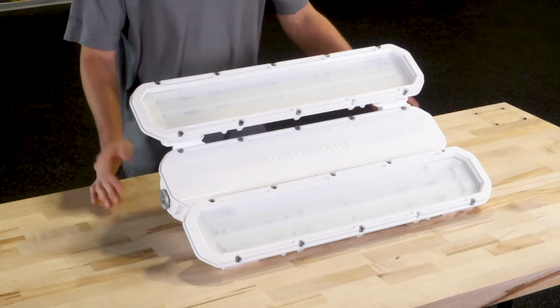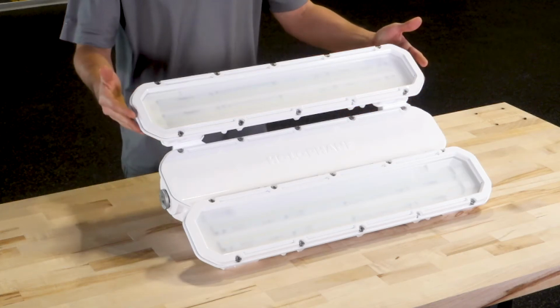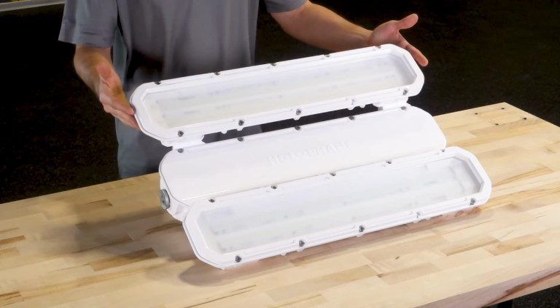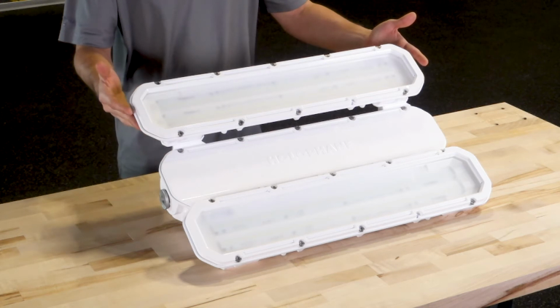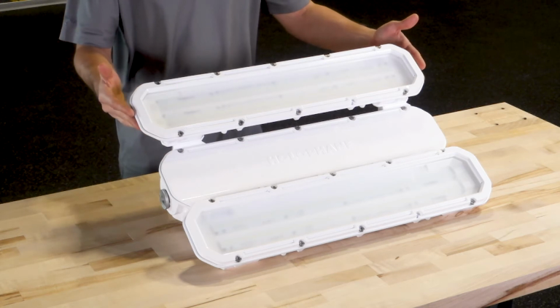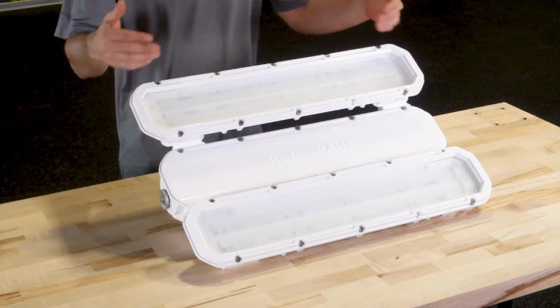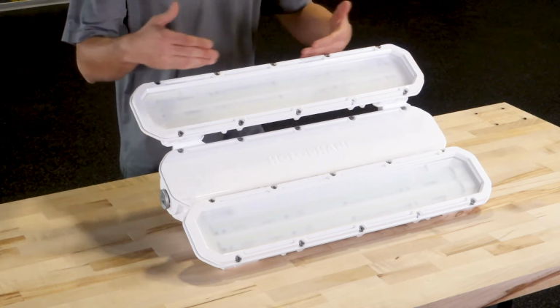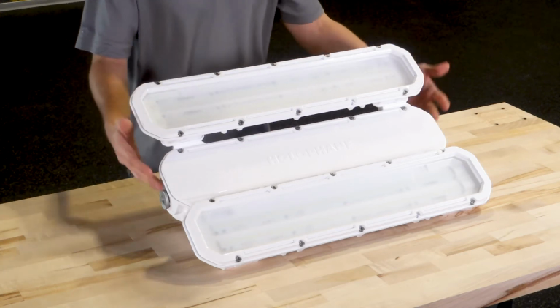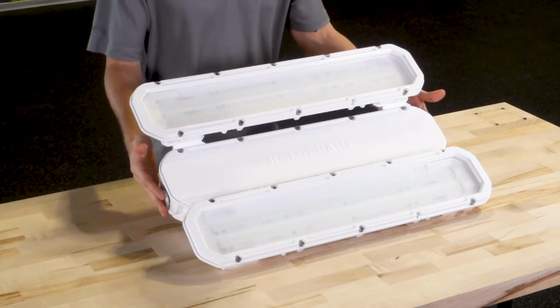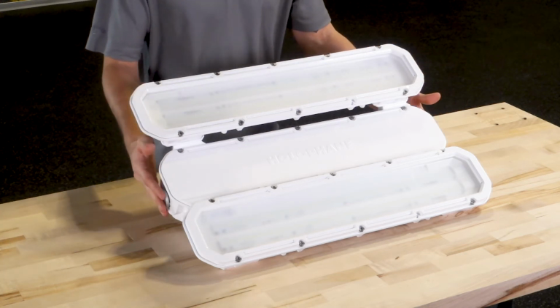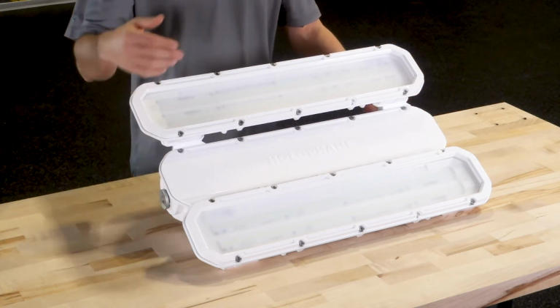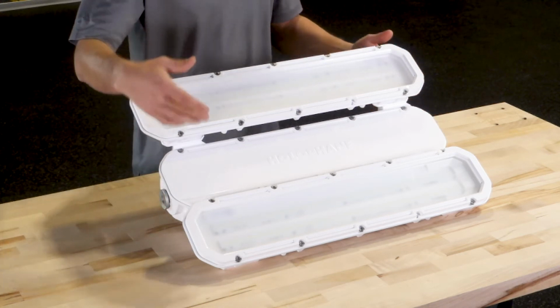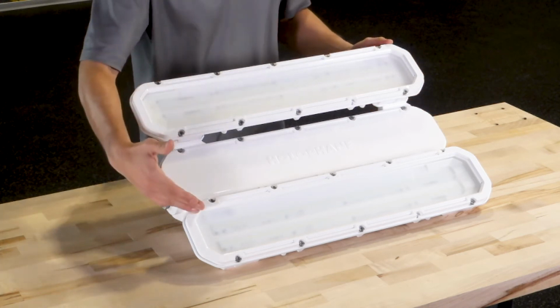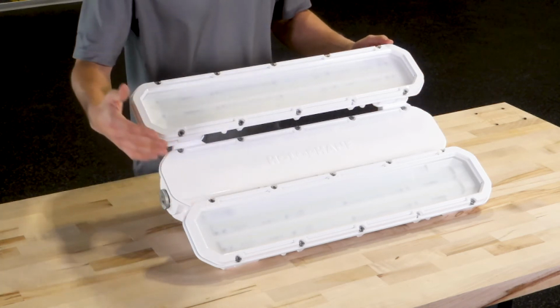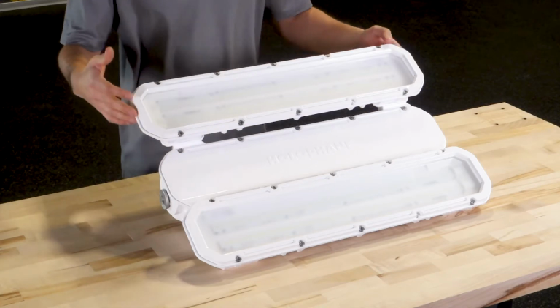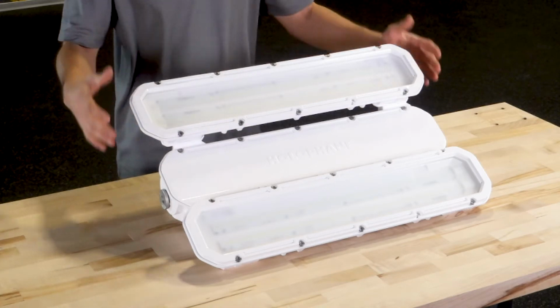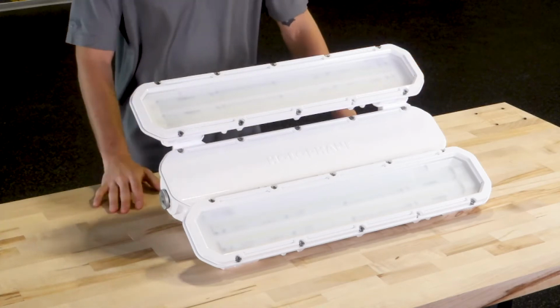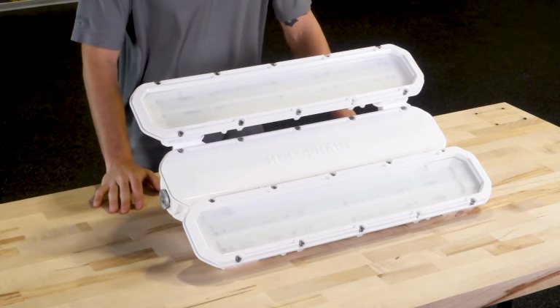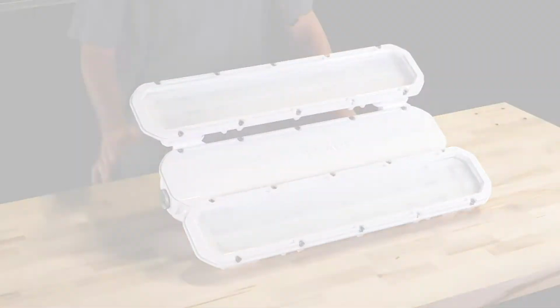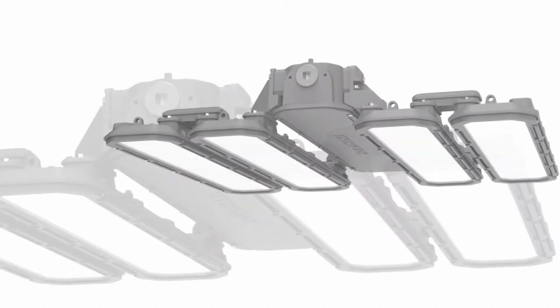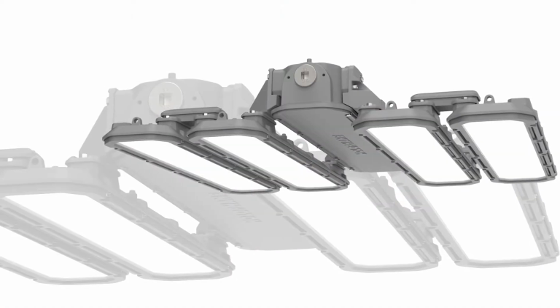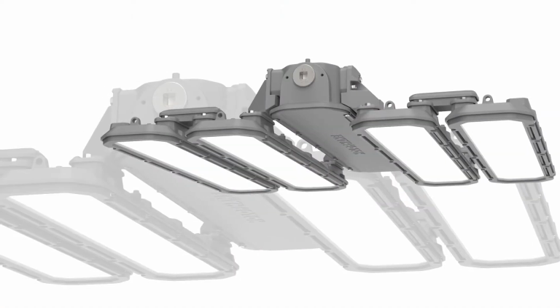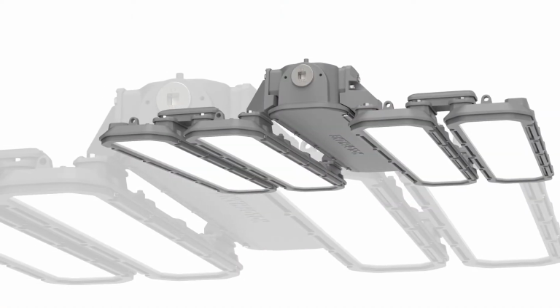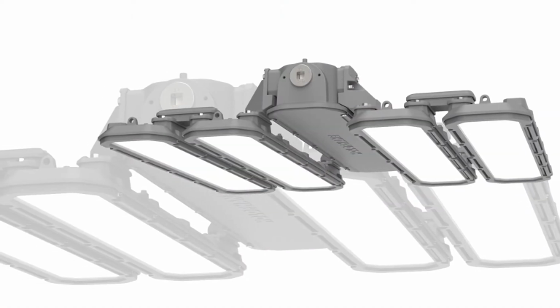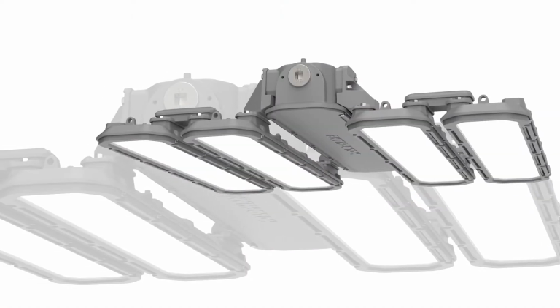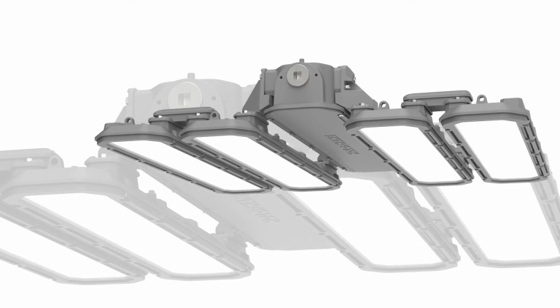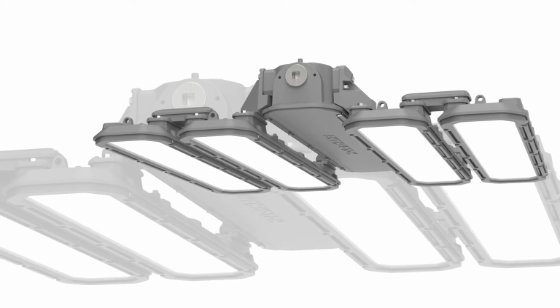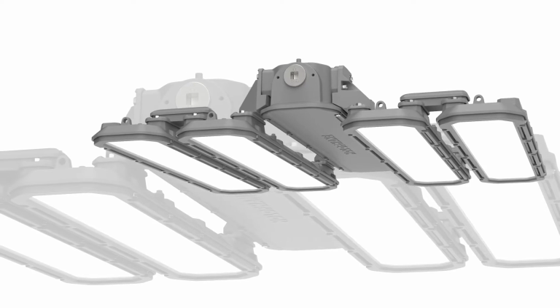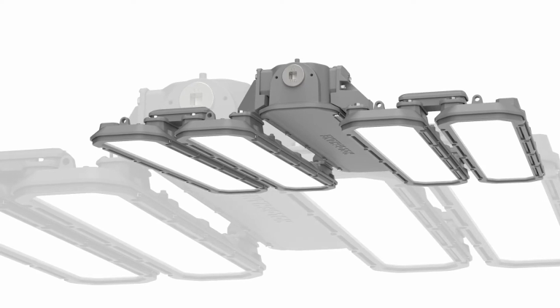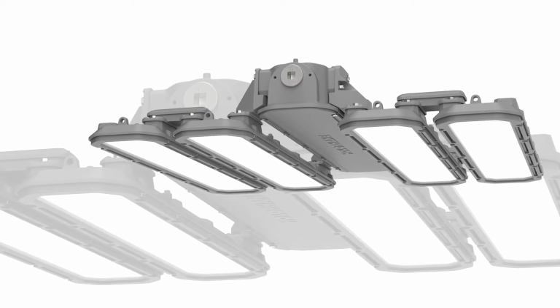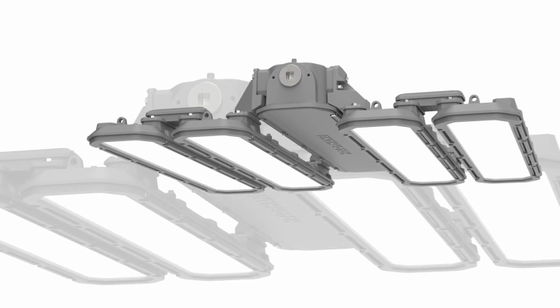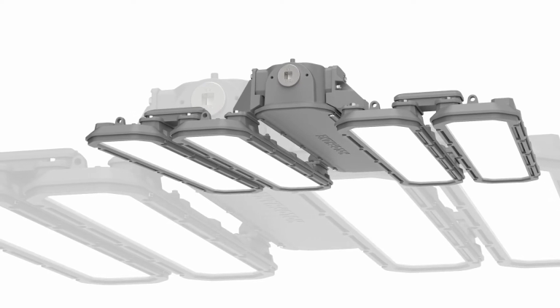The PHV comes in two sizes. The smaller size shown here features two light bars that can produce up to 30,000 lumens, with the larger size of four light bar configuration sporting an impressive 60,000 lumens.